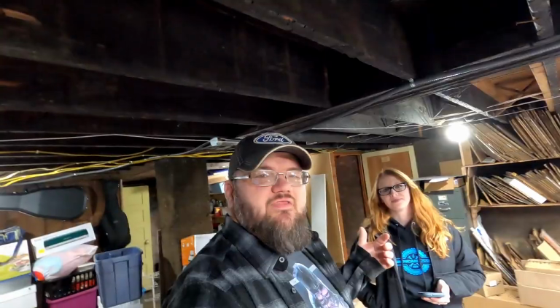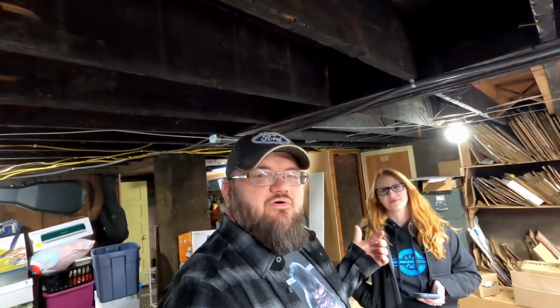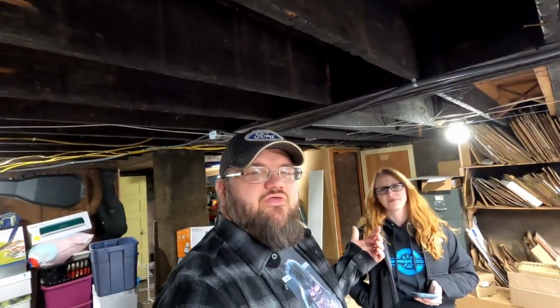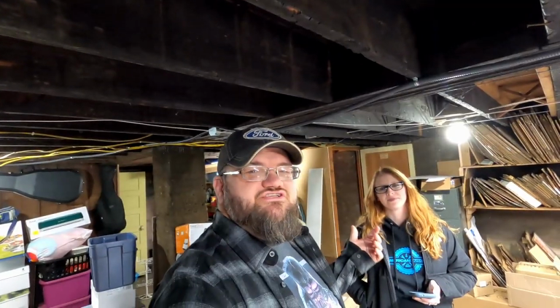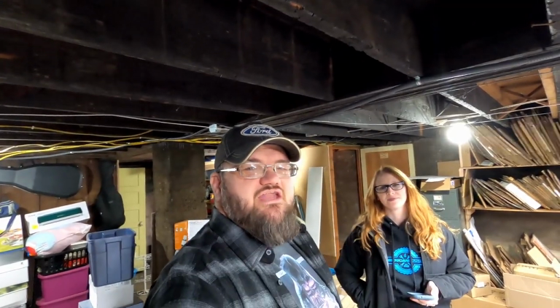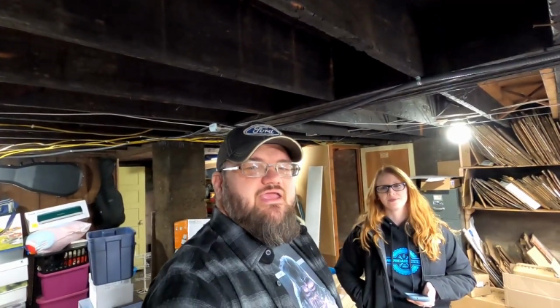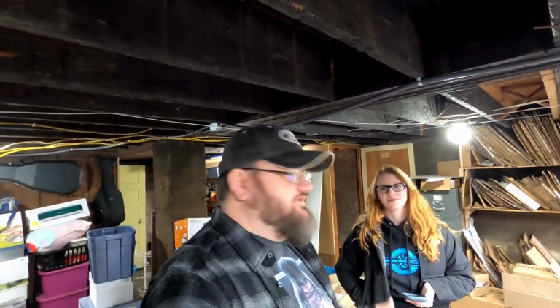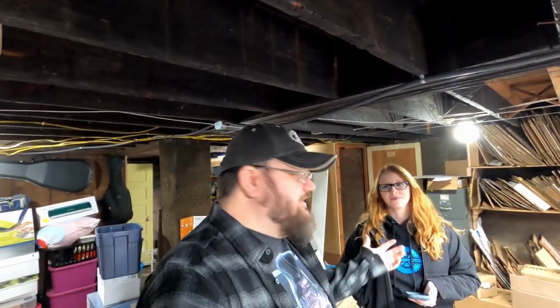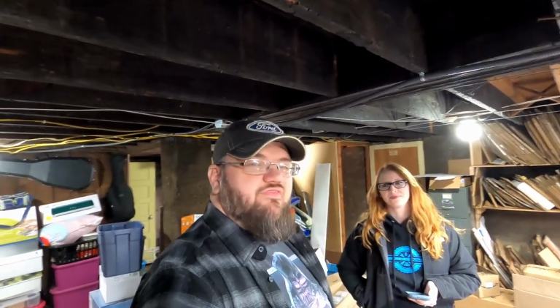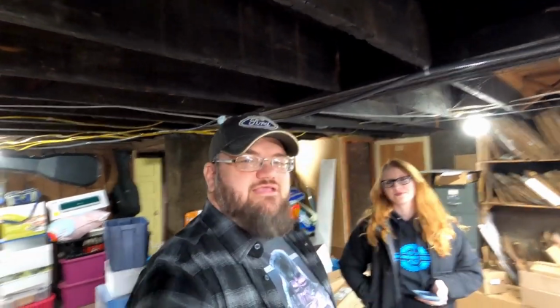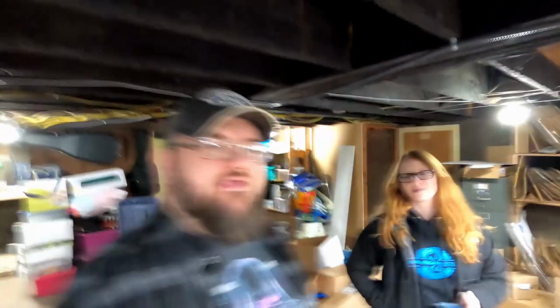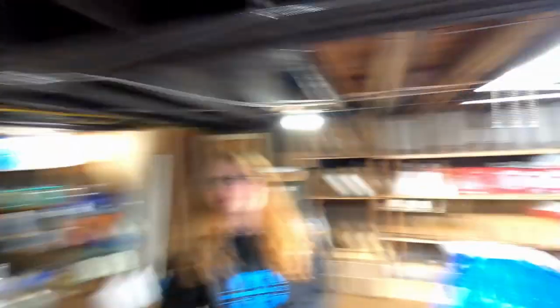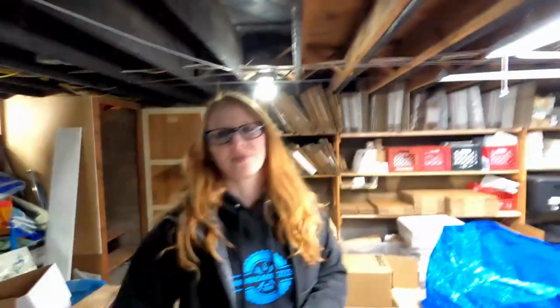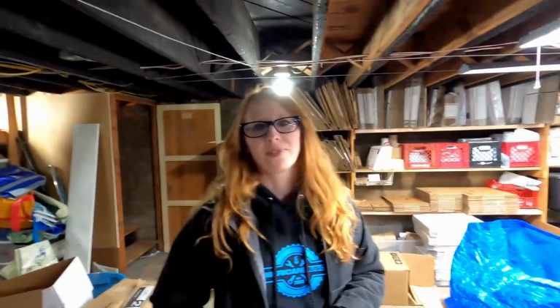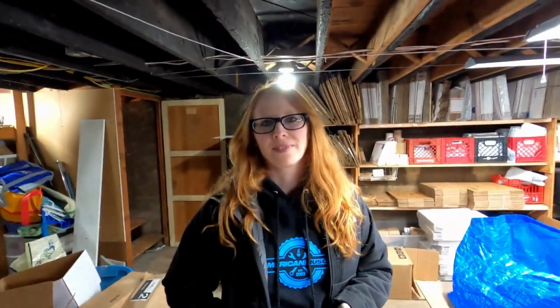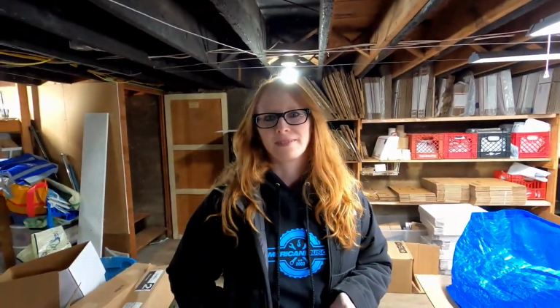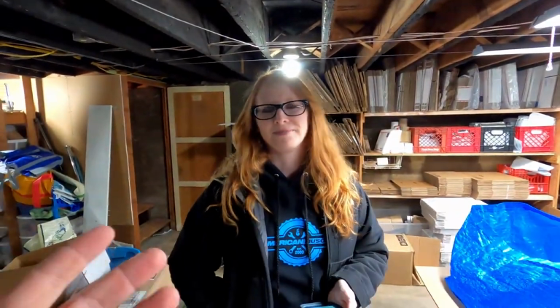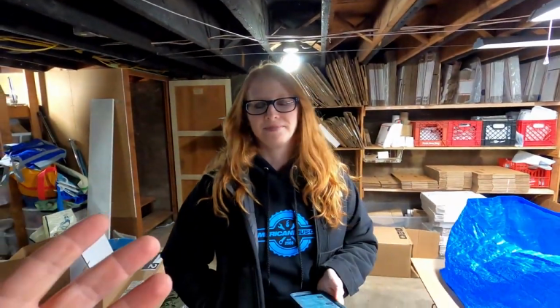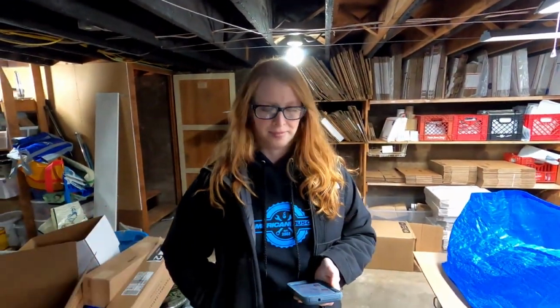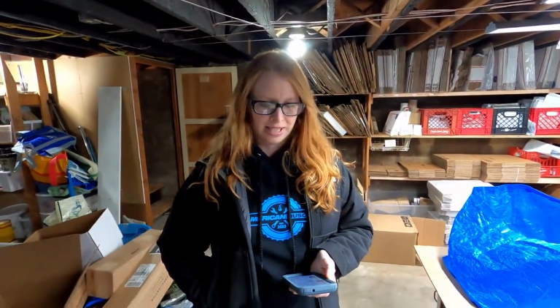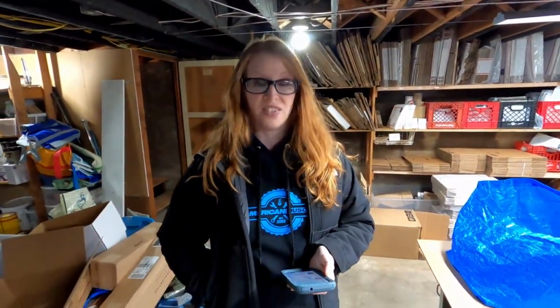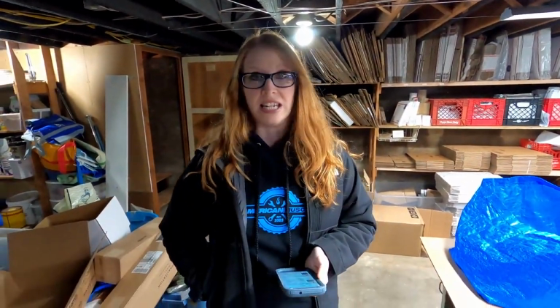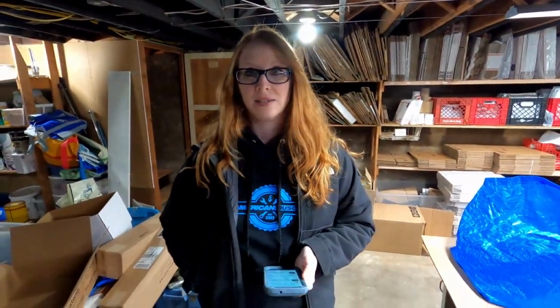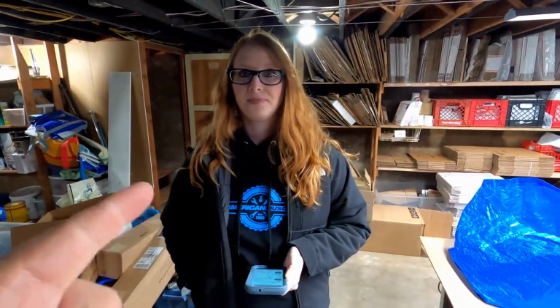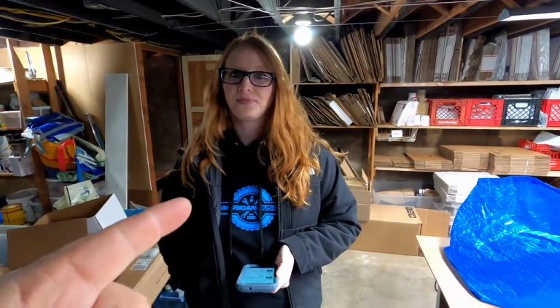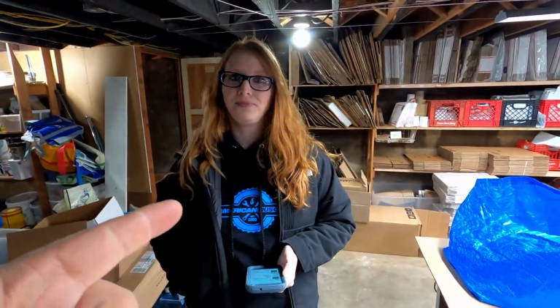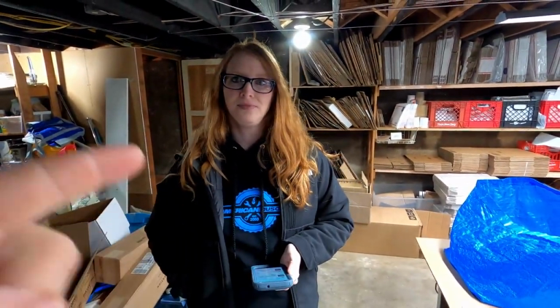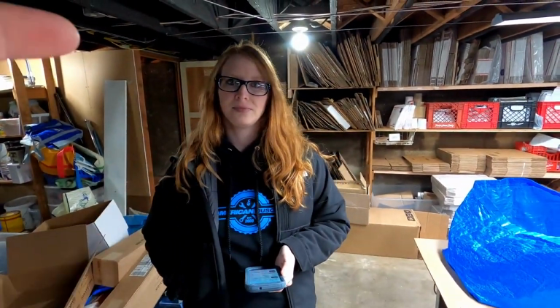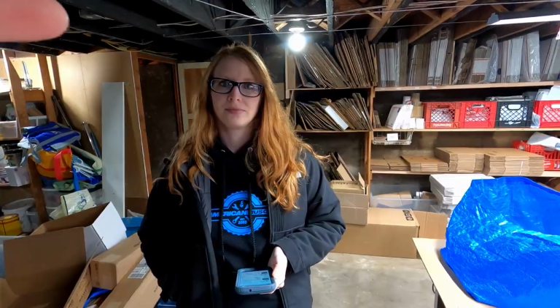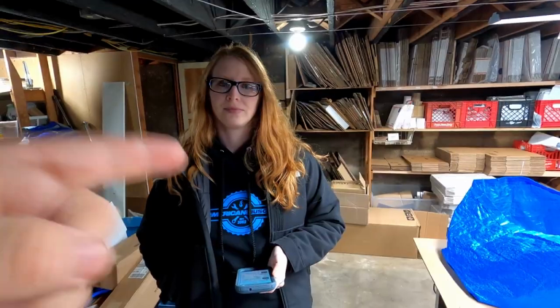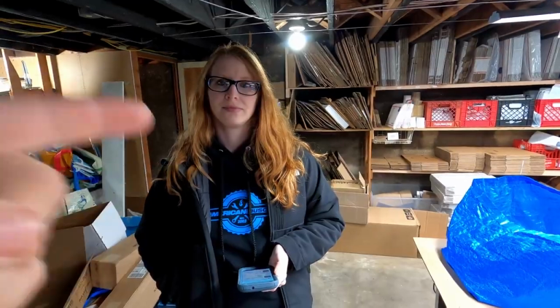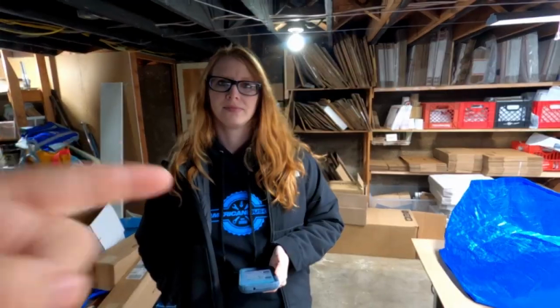Hello everyone, this is John and Megan, and today we are in the basement. We are going to pull 17 orders, so we're going to jump into that right now.